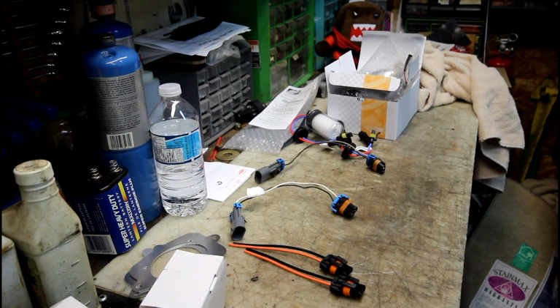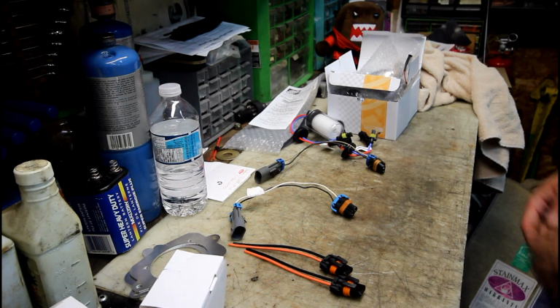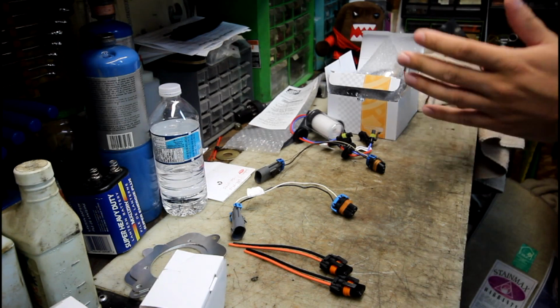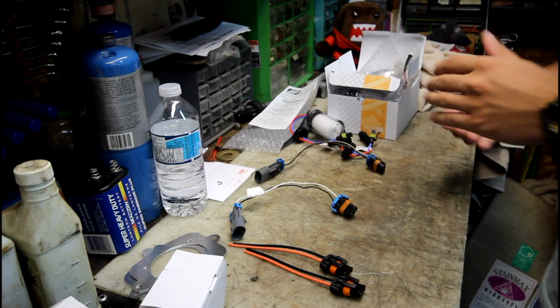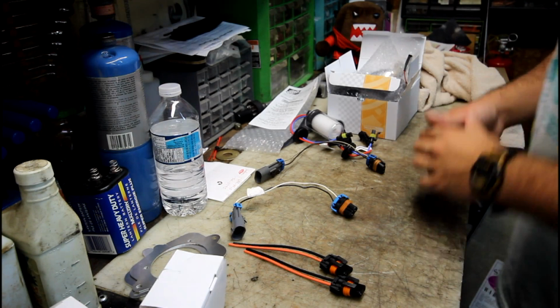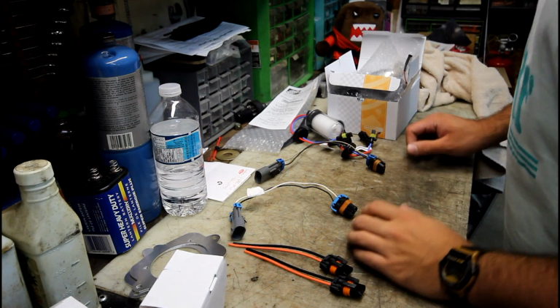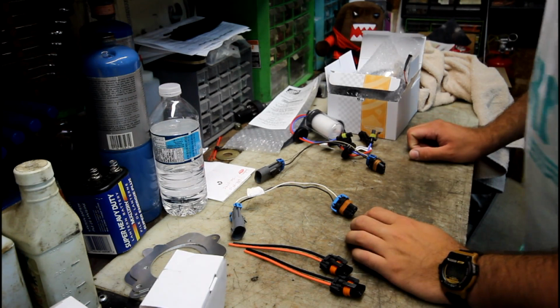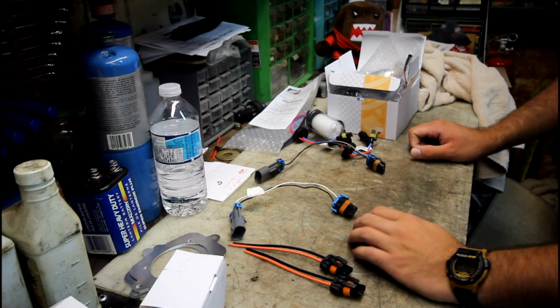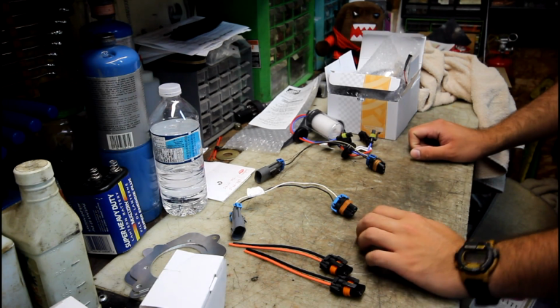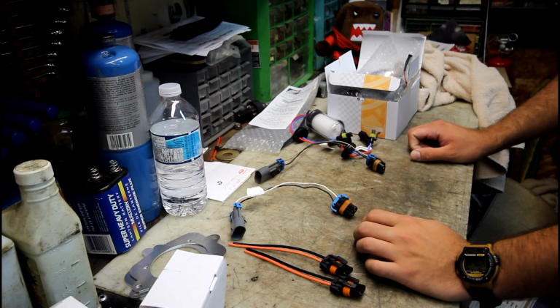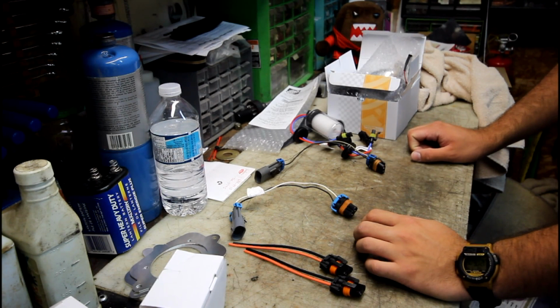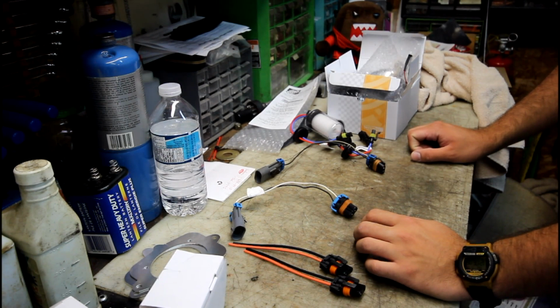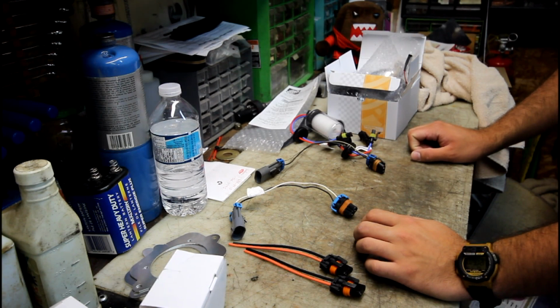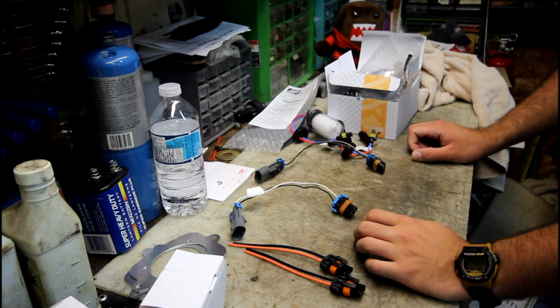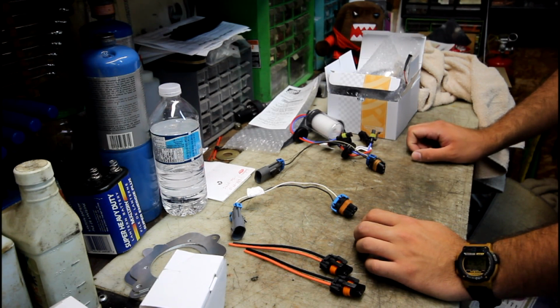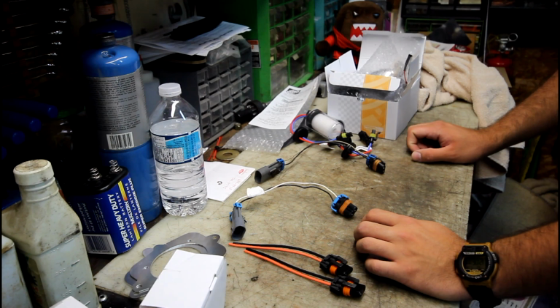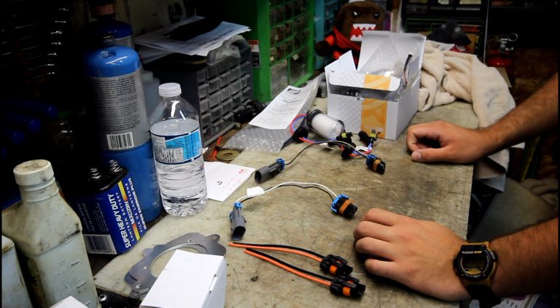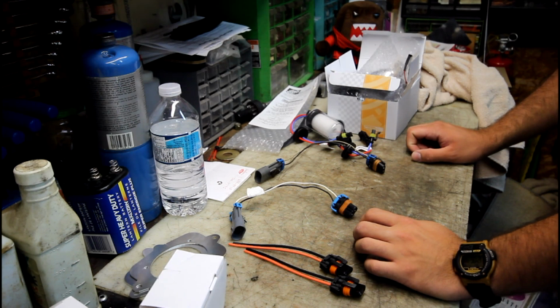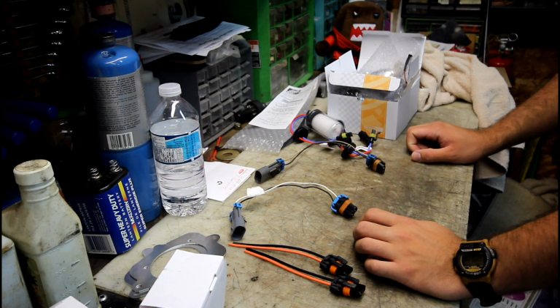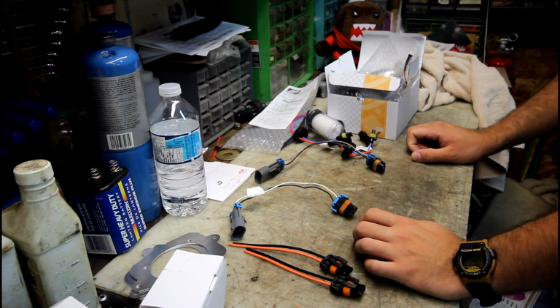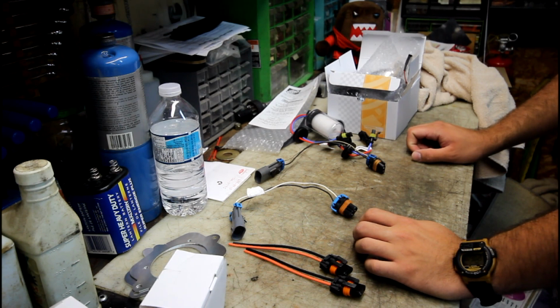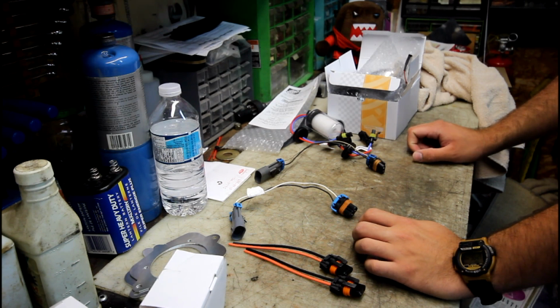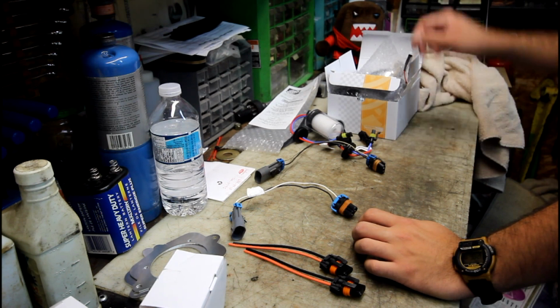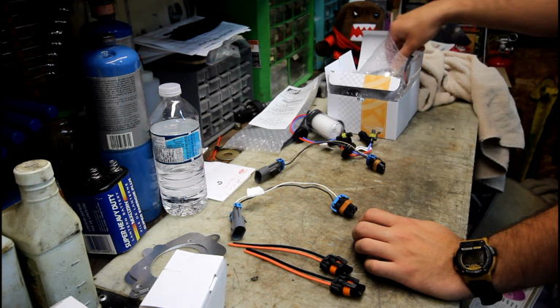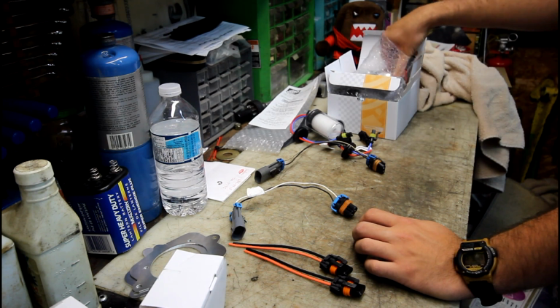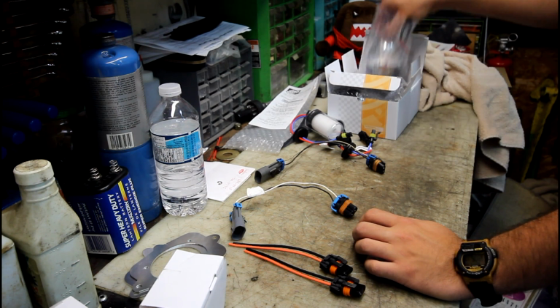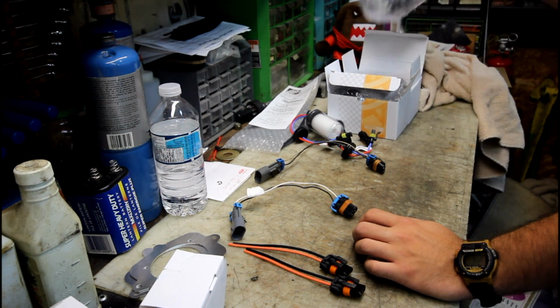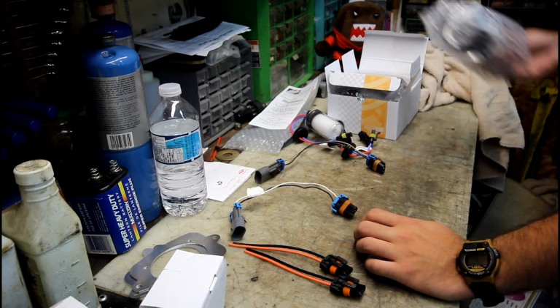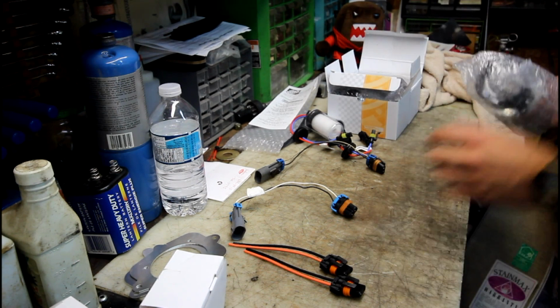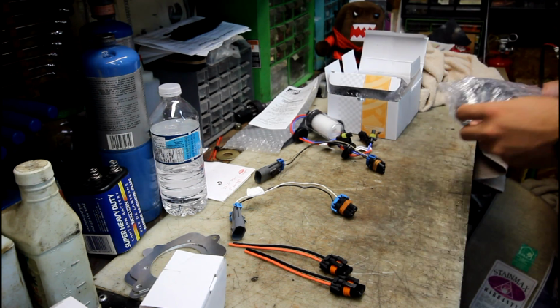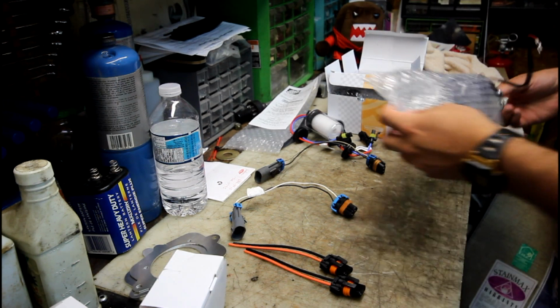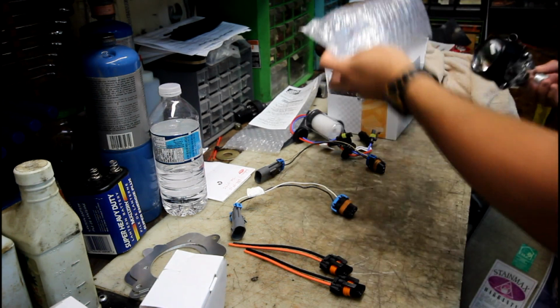Hi everybody, today I'm going to show you how to retrofit your GMC Denali headlights with some bi-xenon projectors.